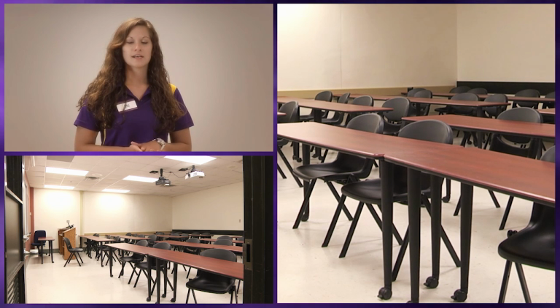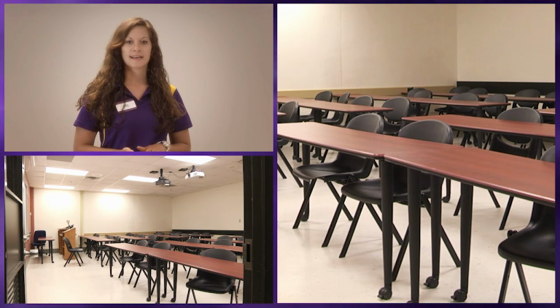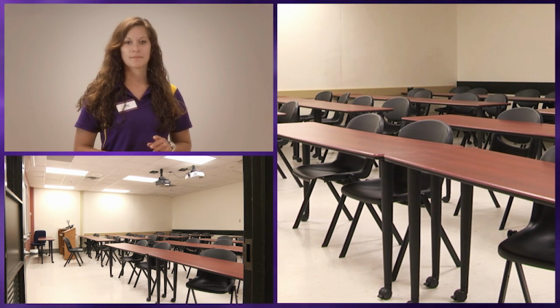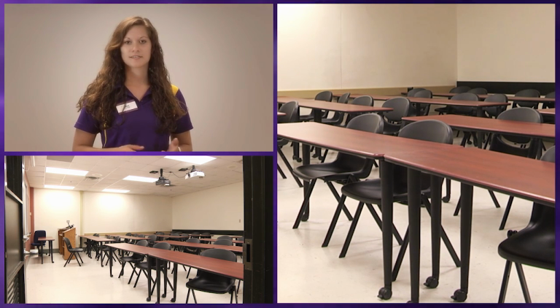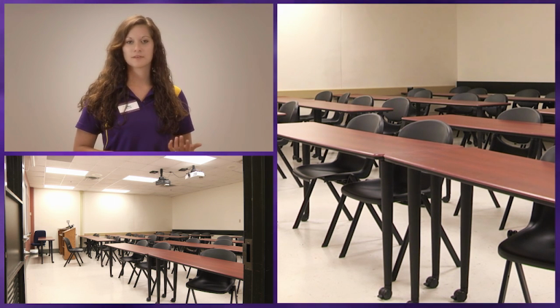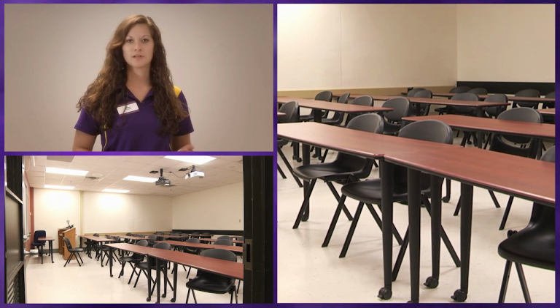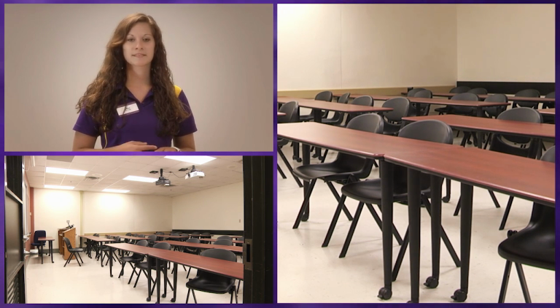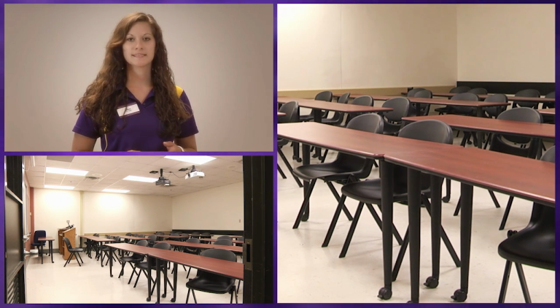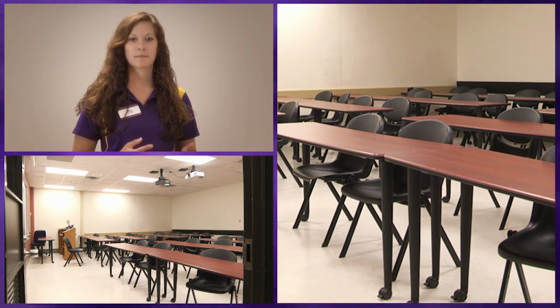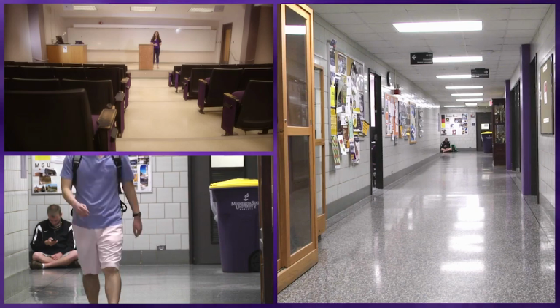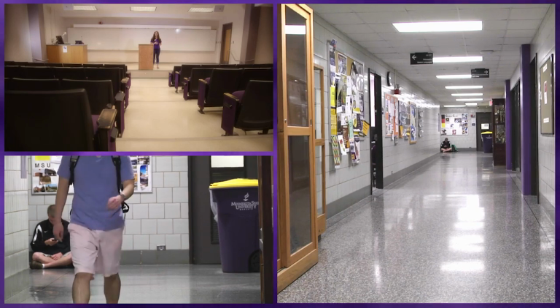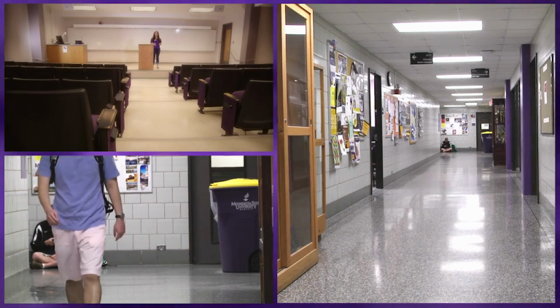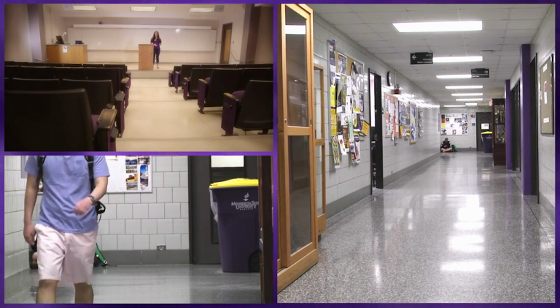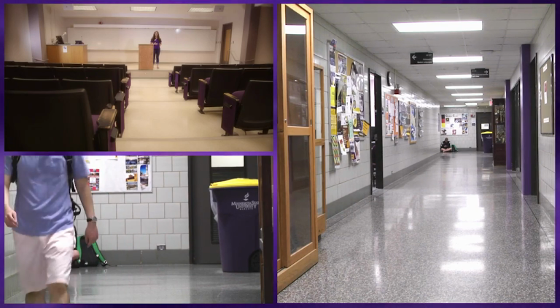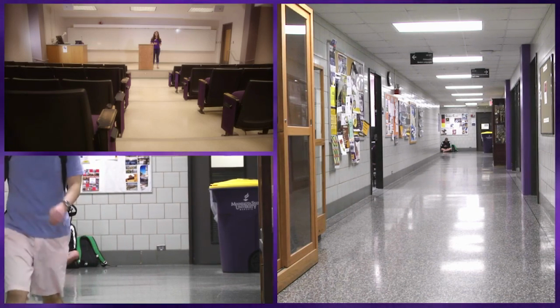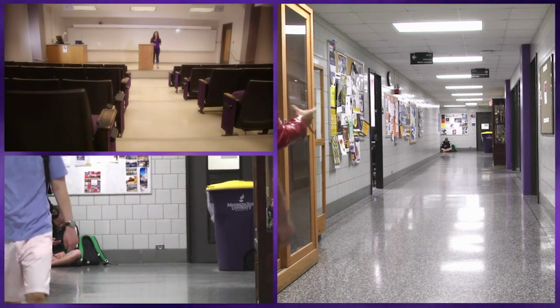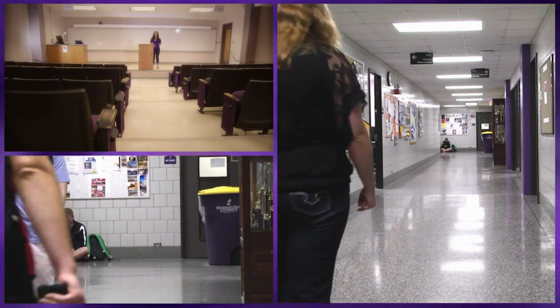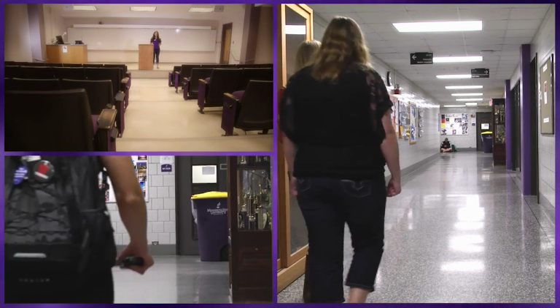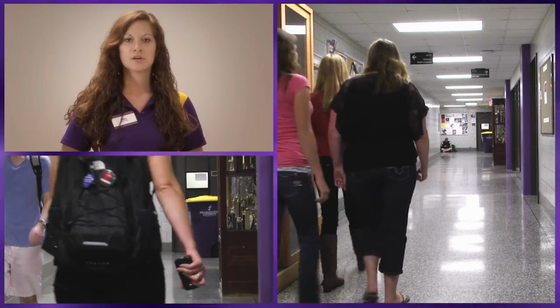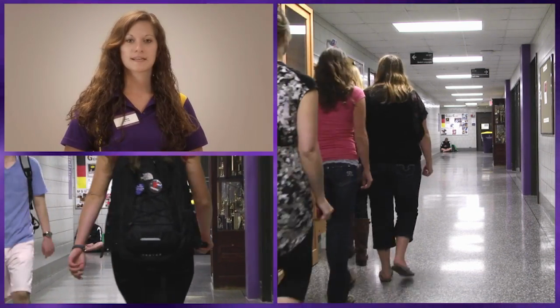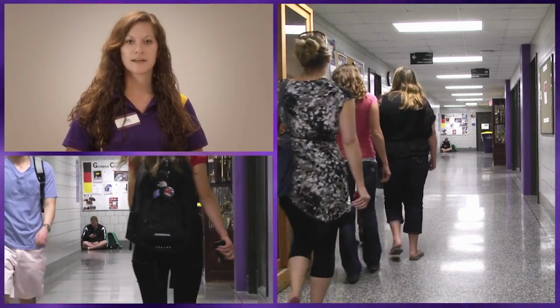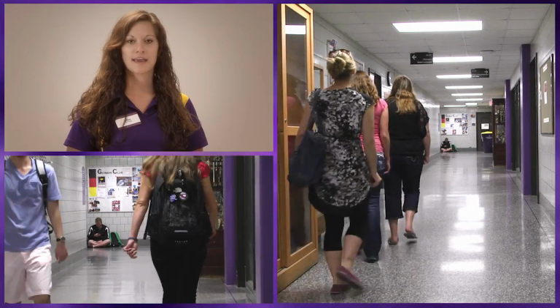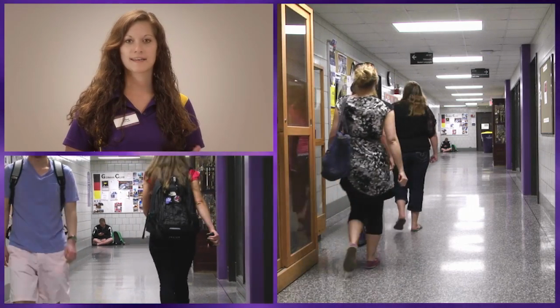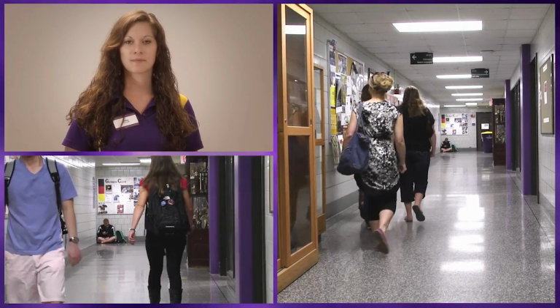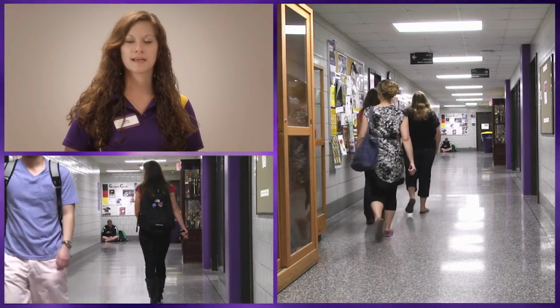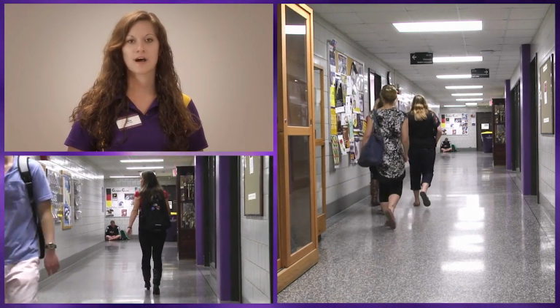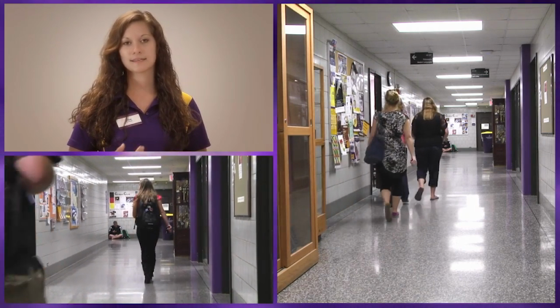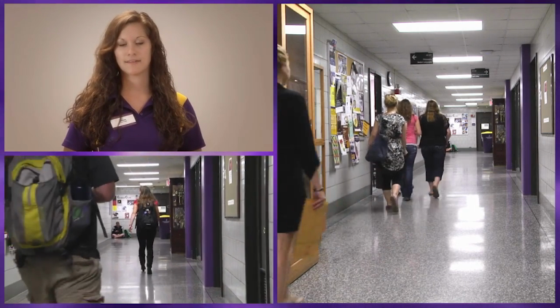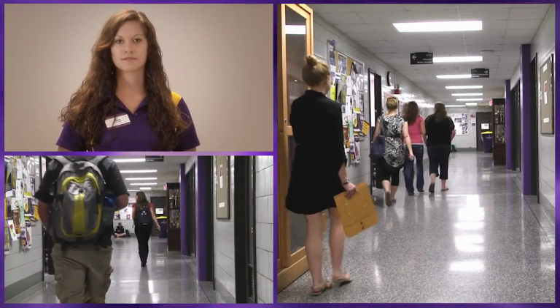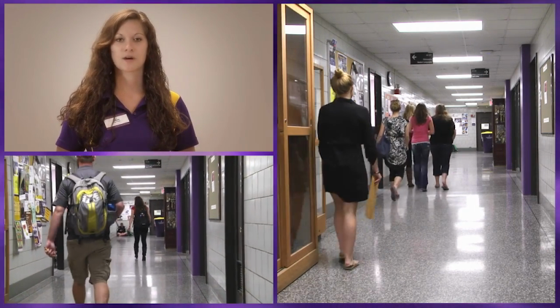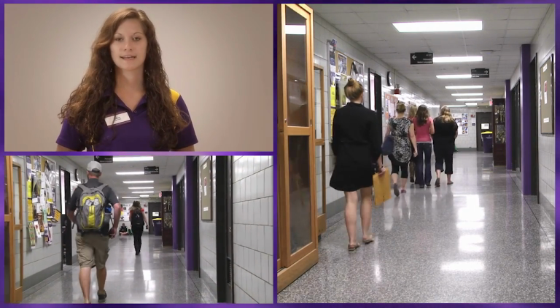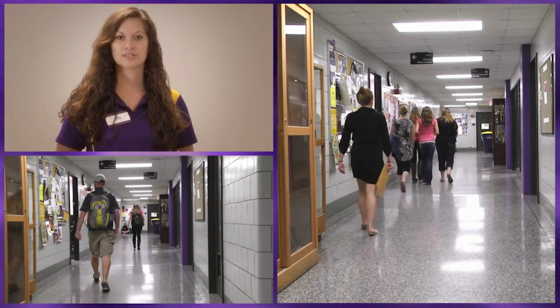All students get an academic advisor when they come to school, which makes it really easy for them to pick out classes and know their requirements and everything they need to do to make sure they're going to graduate on time. Once they declare their major, they get an advisor in that department, and there are also undecided advisors for students who are undecided in their majors.